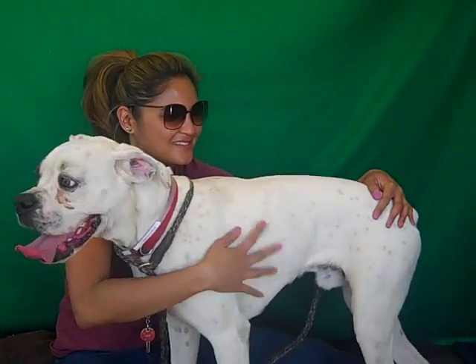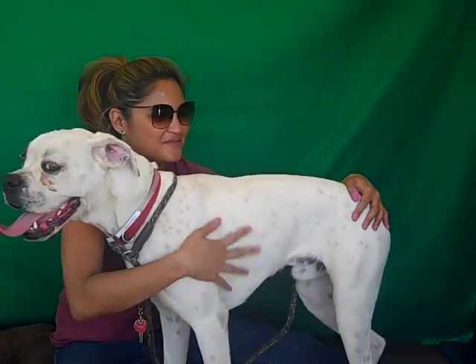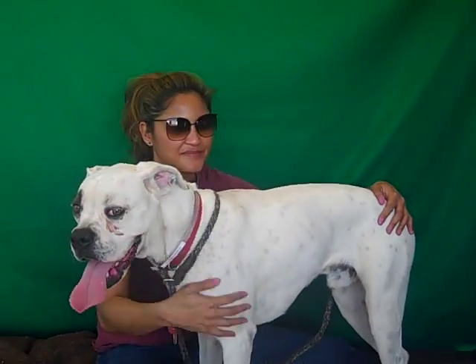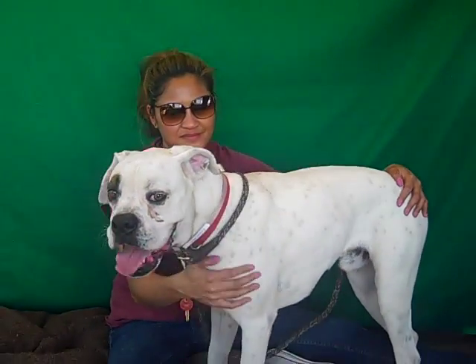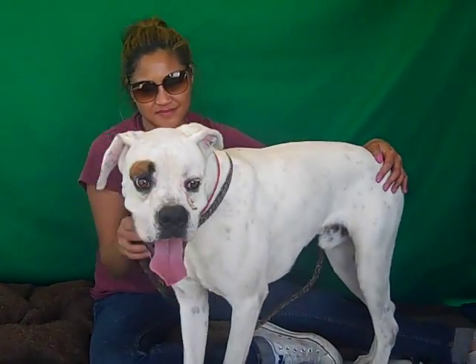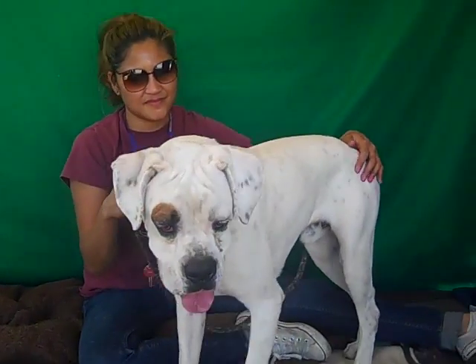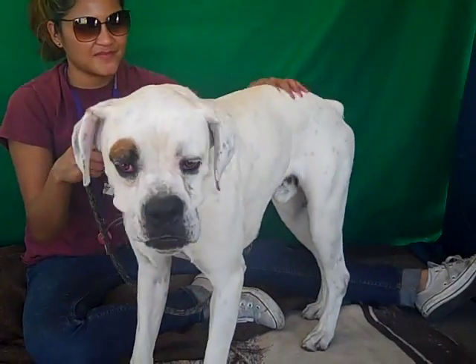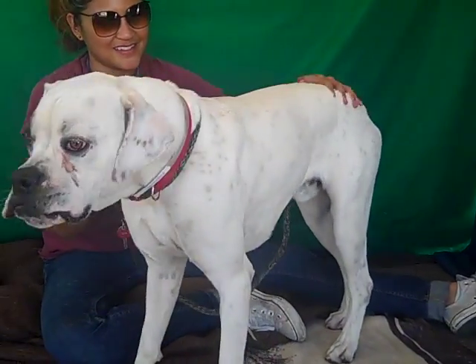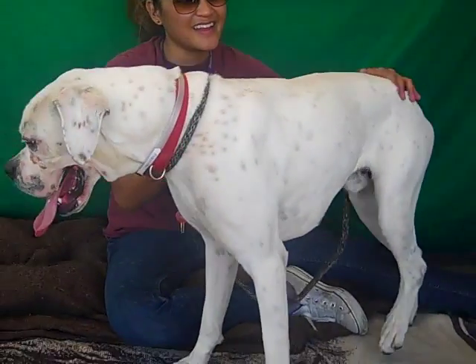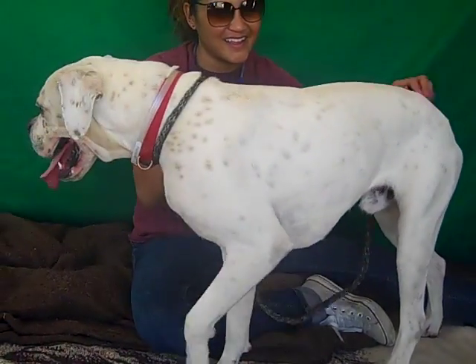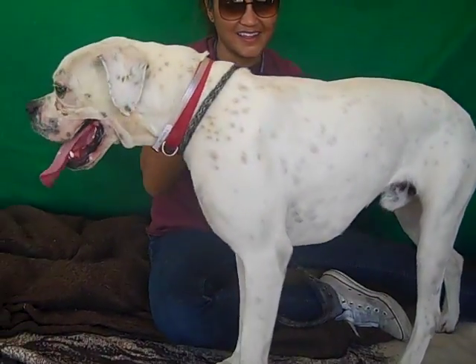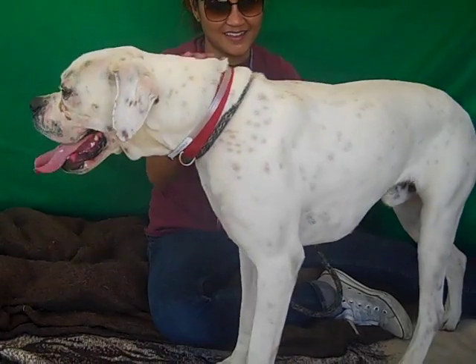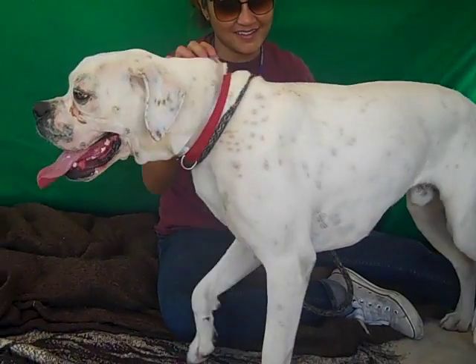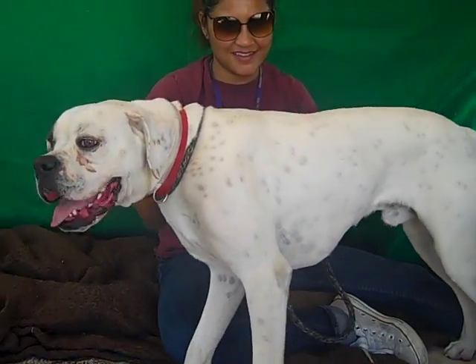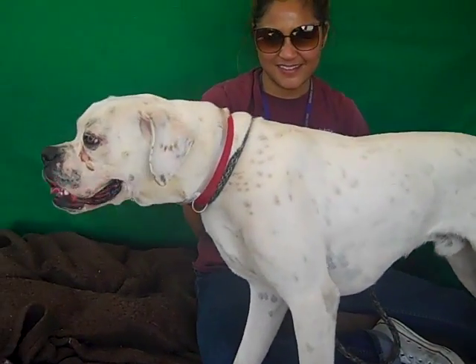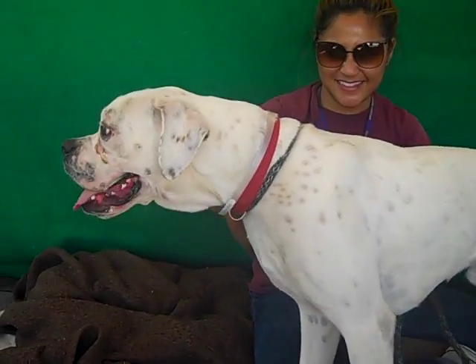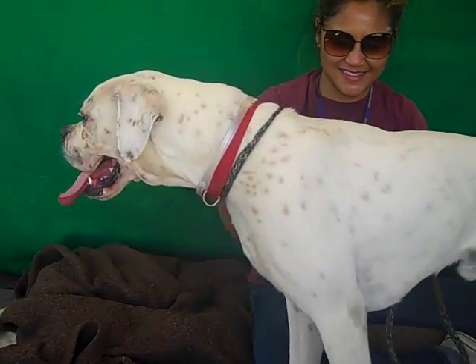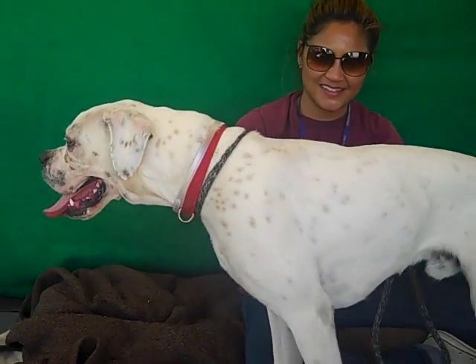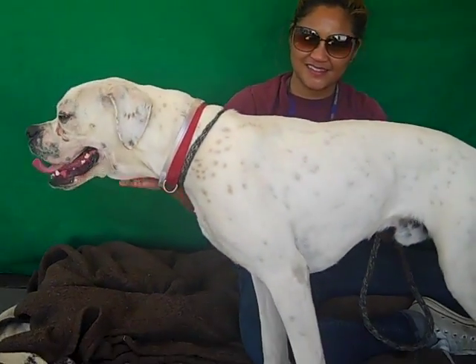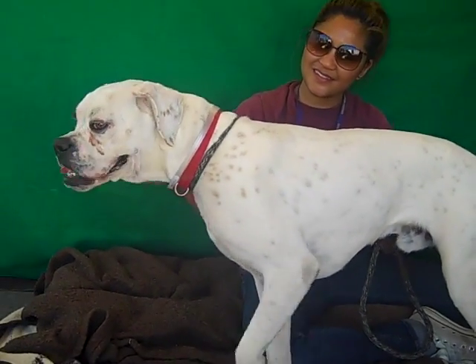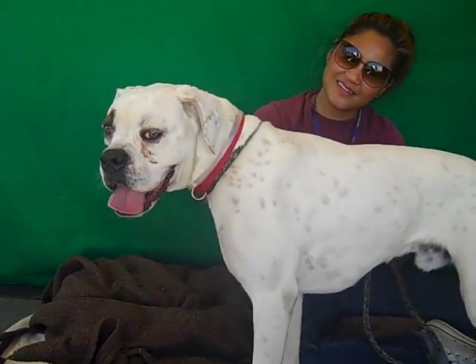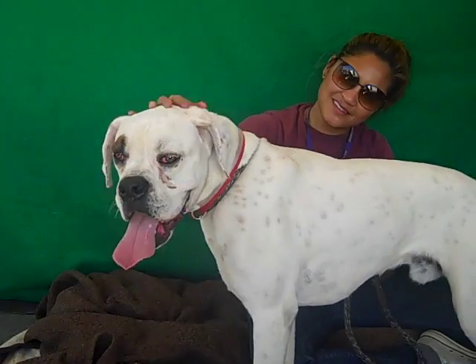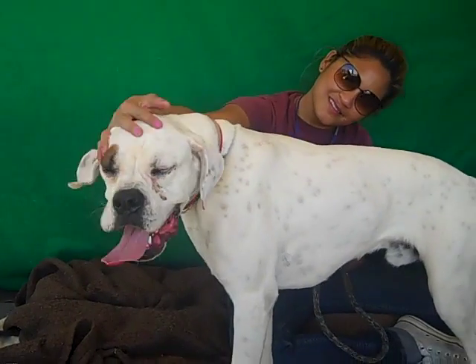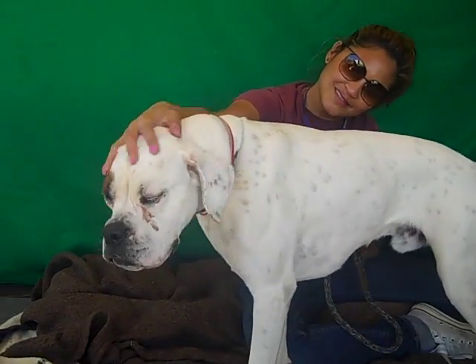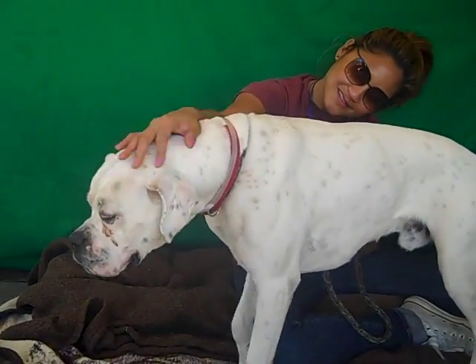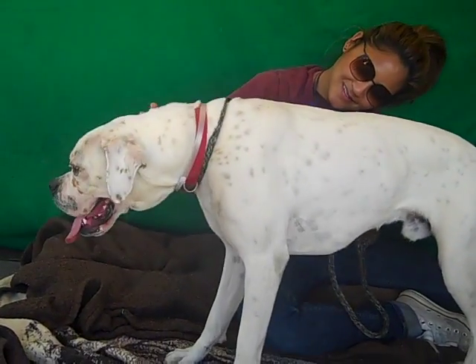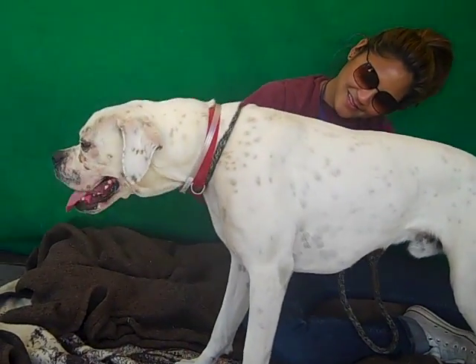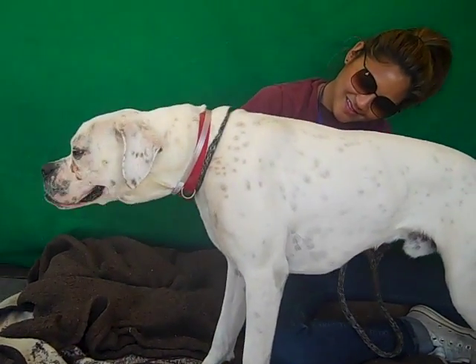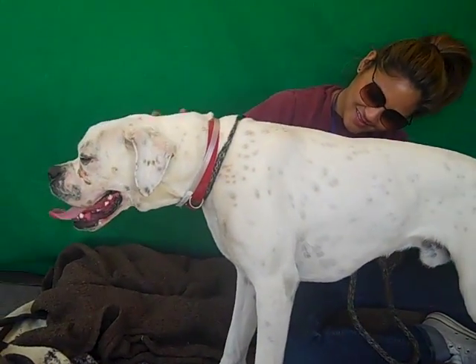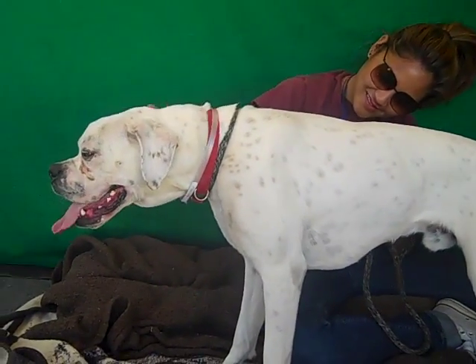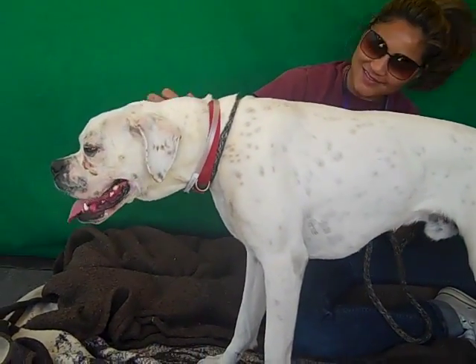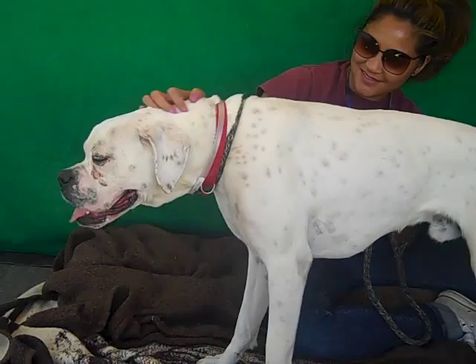He needs a little bit of work on his leash, but he prances really nicely — it's really cool to watch him walk. He's shown signs of being house broken and we think he's going to make a great family dog for an active family who wants to go out and take him to the dog beach and take him on walks around the neighborhood.